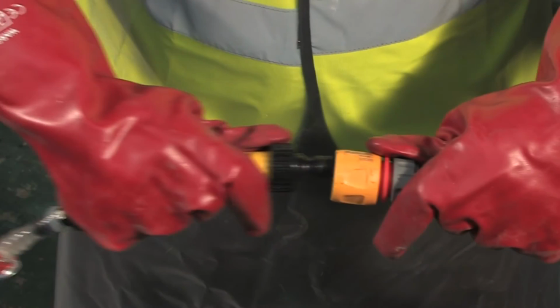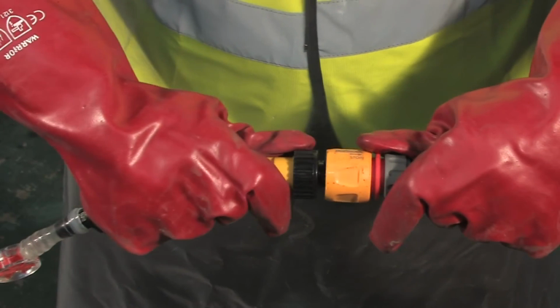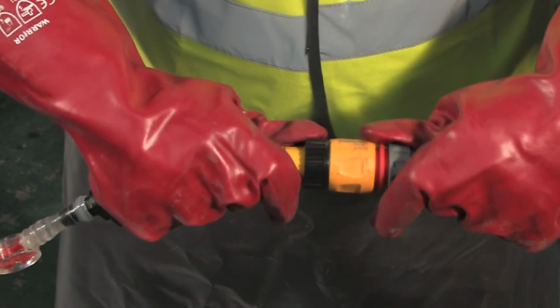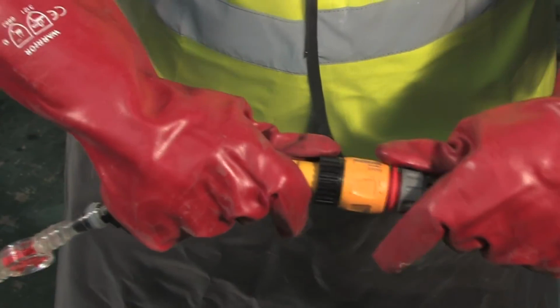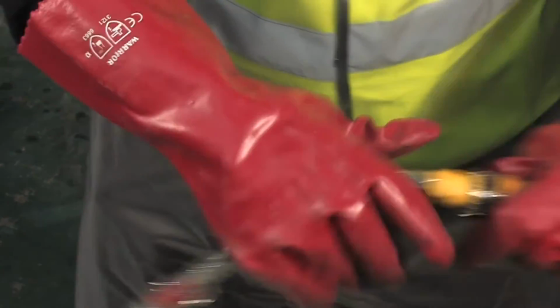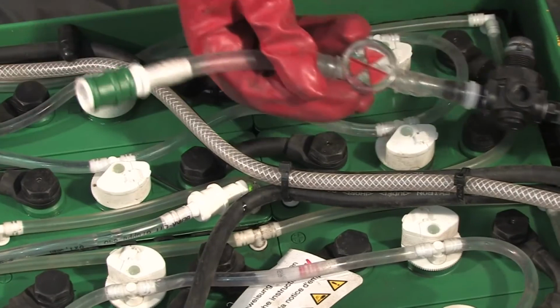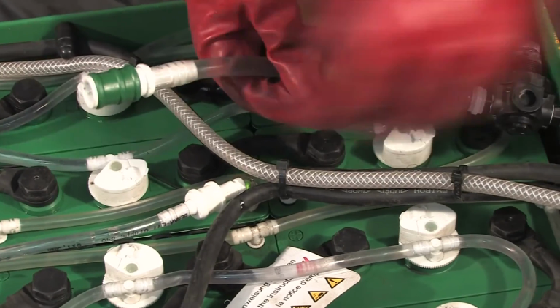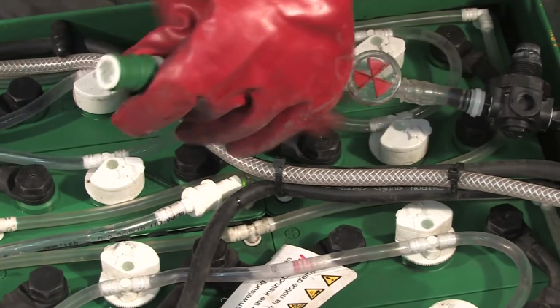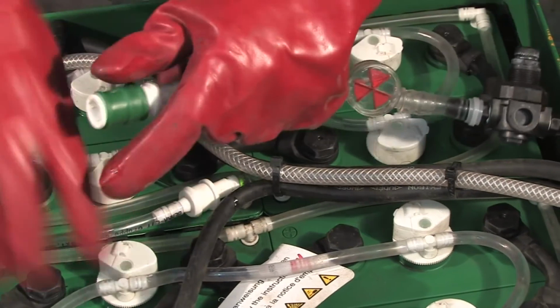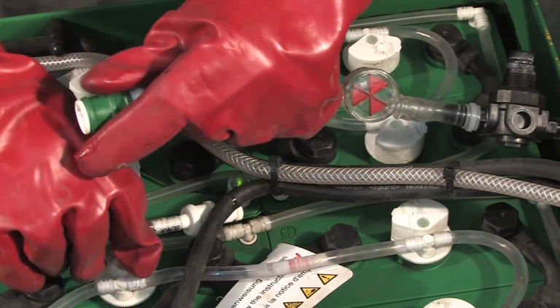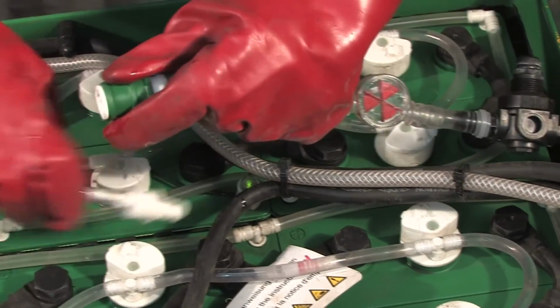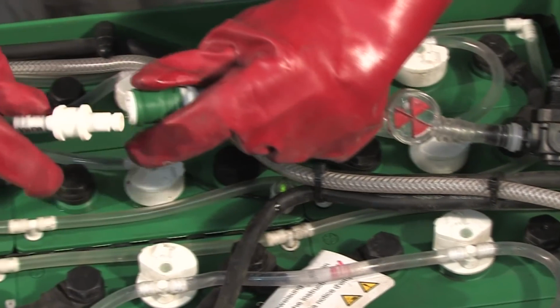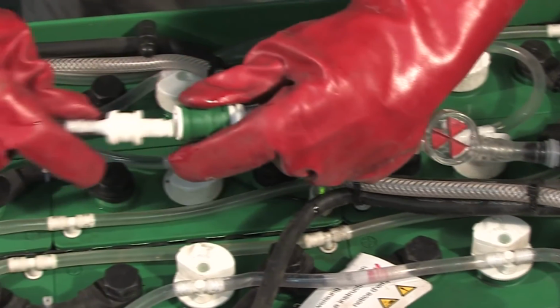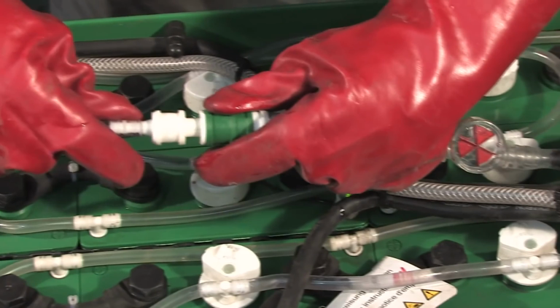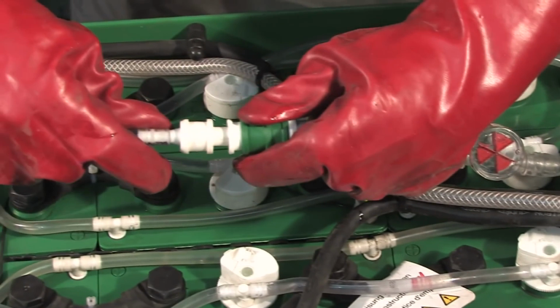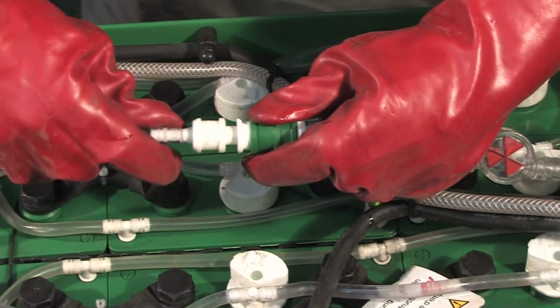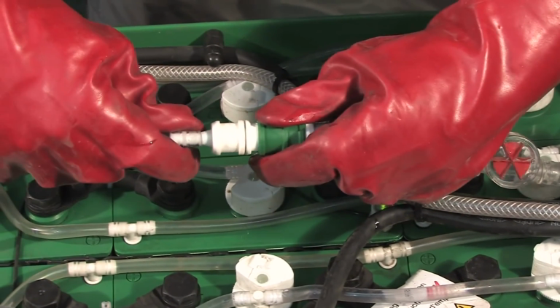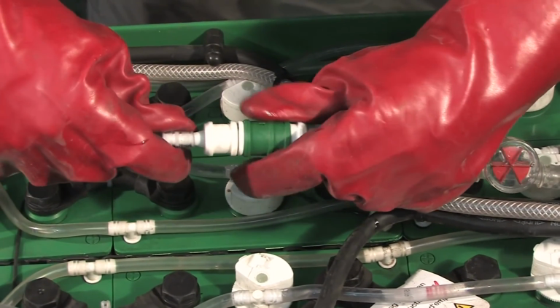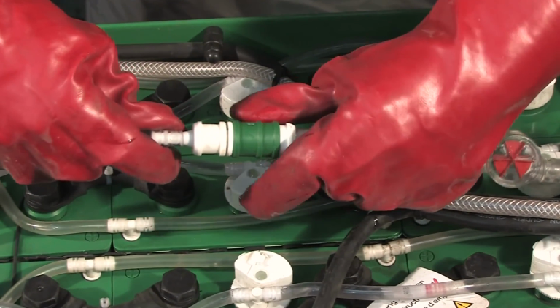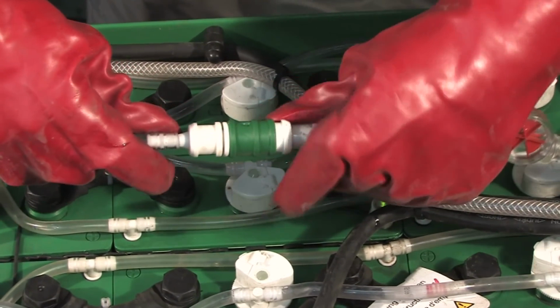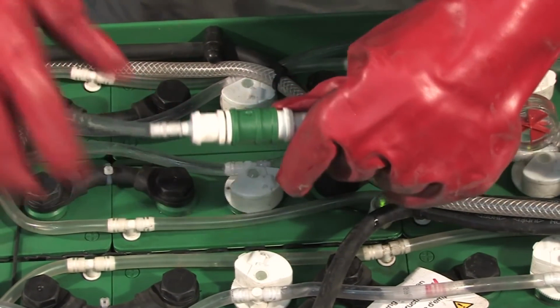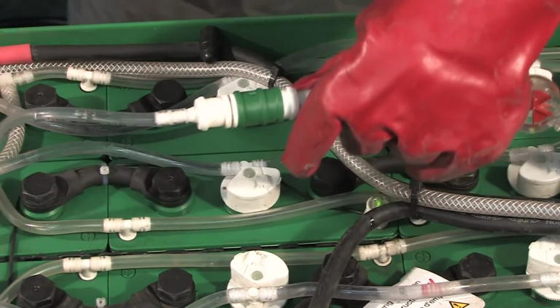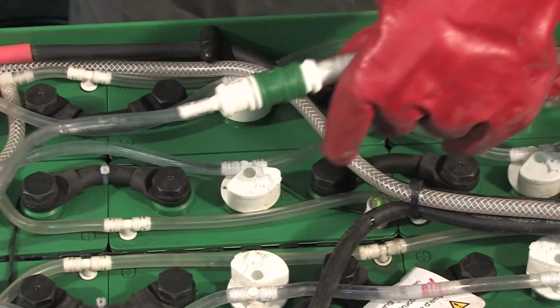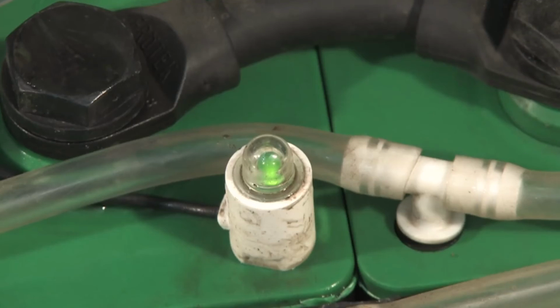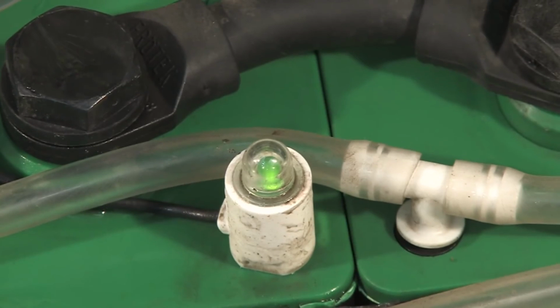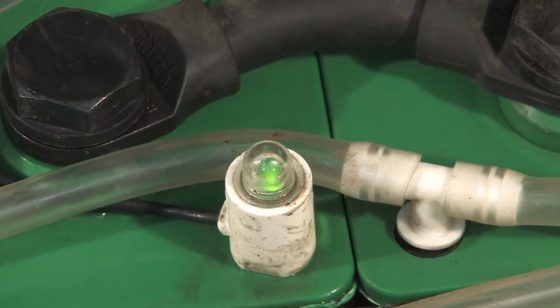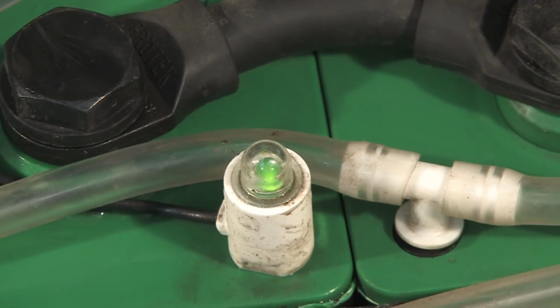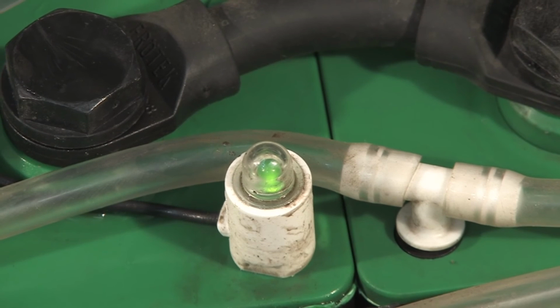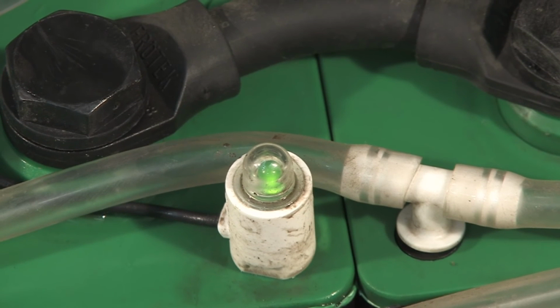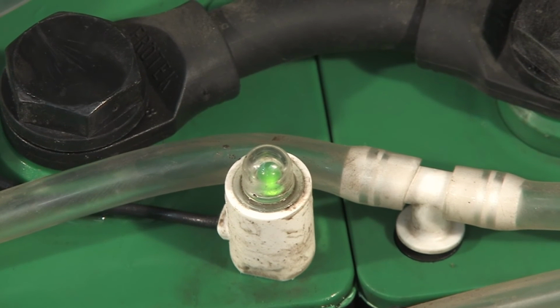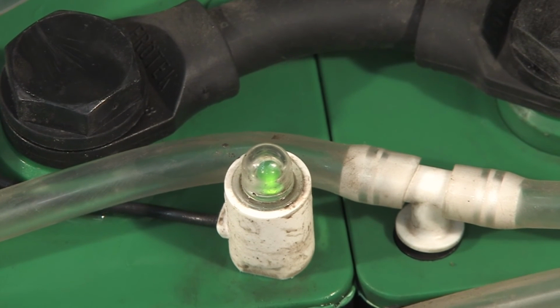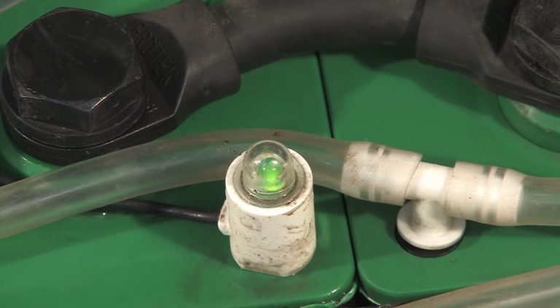Fix together the couplings, opening the clasp to make the connection. To lock, make sure that the clasp returns to its original position. A green light on the battery will indicate when top up is complete.